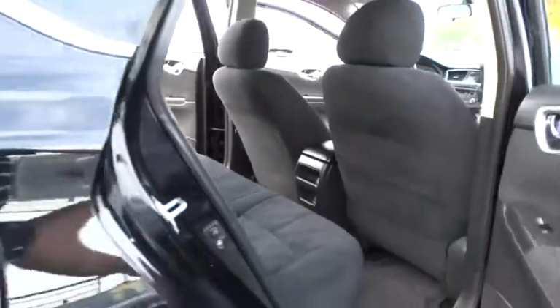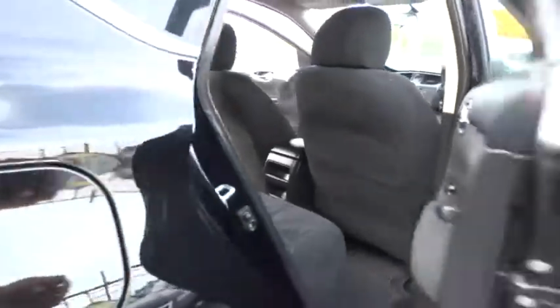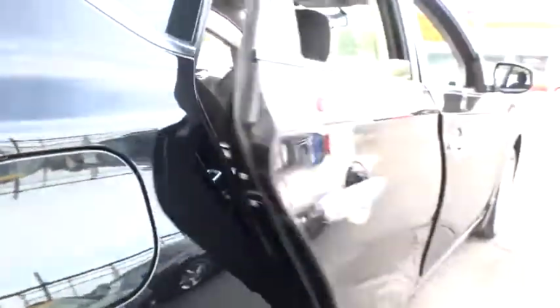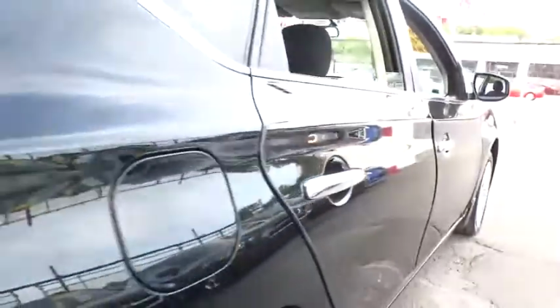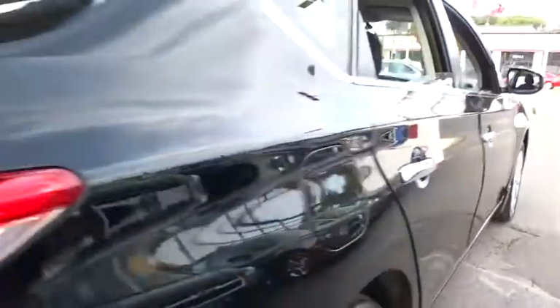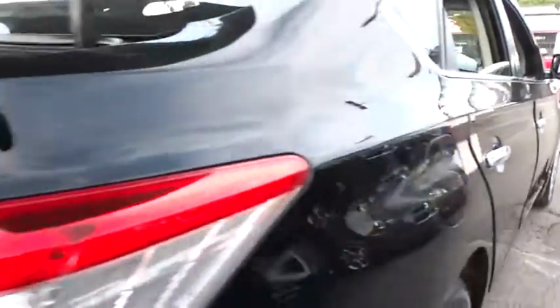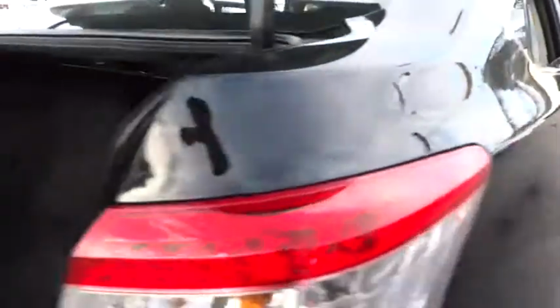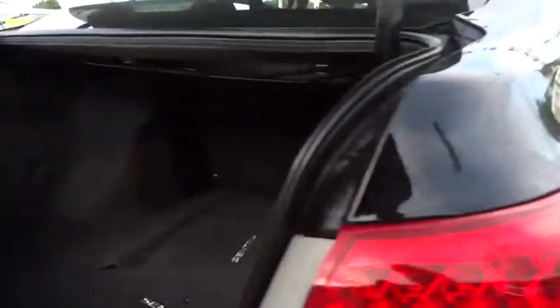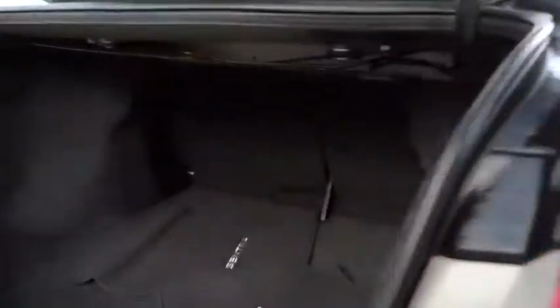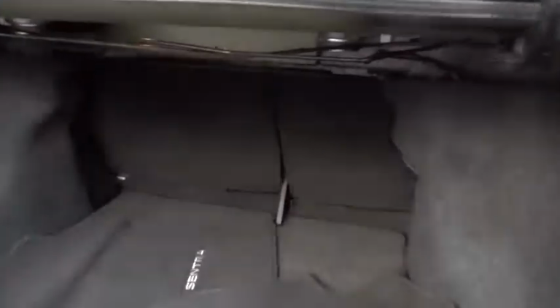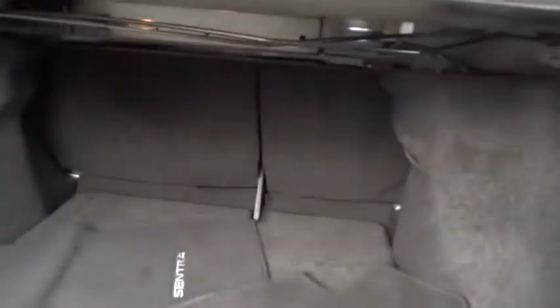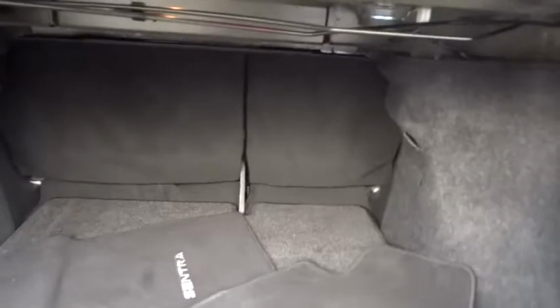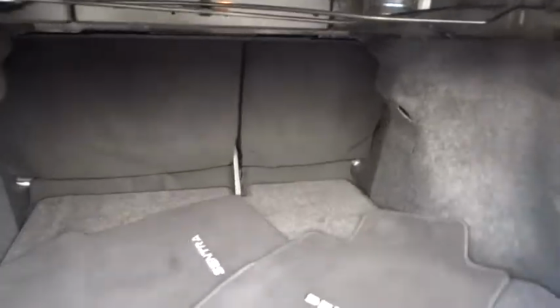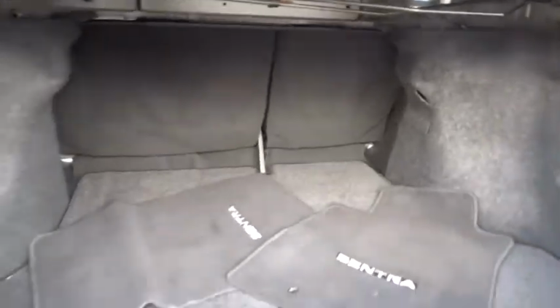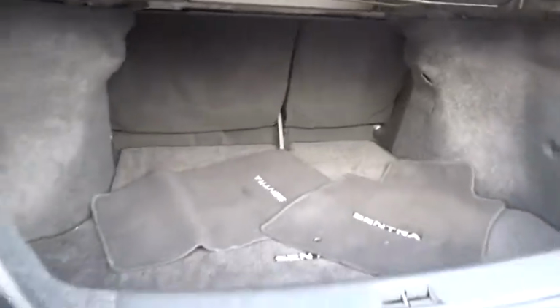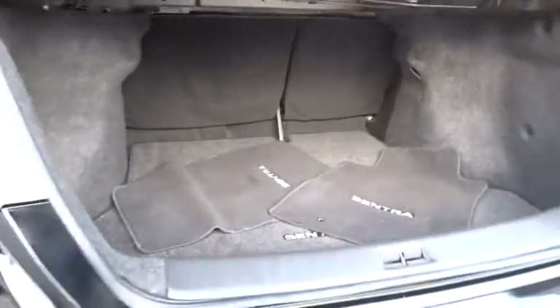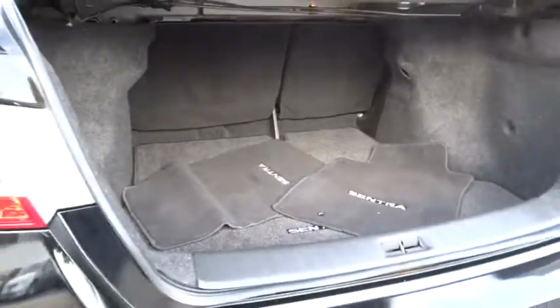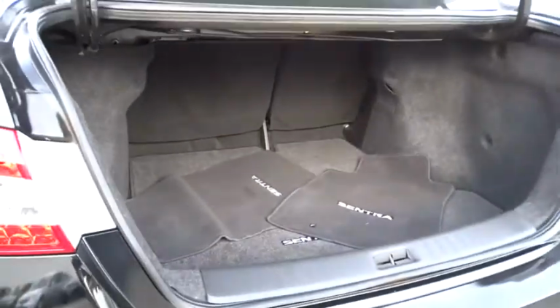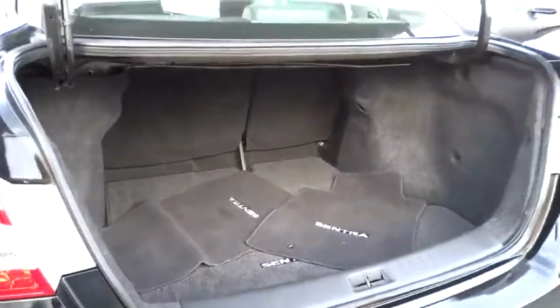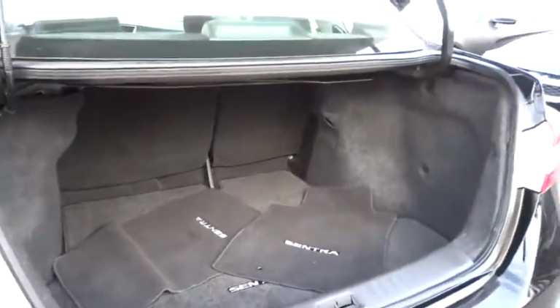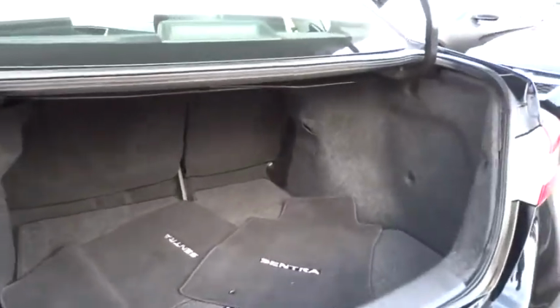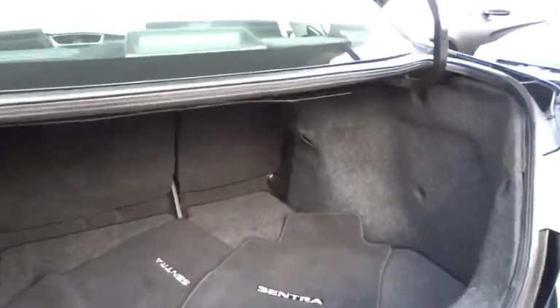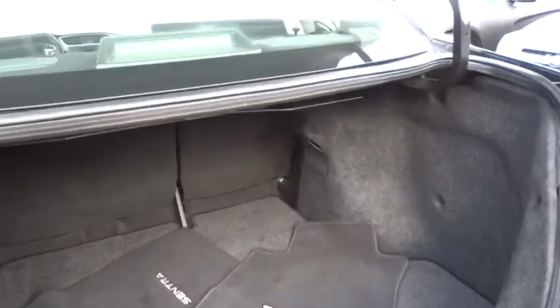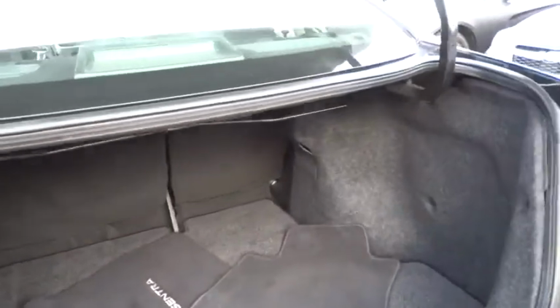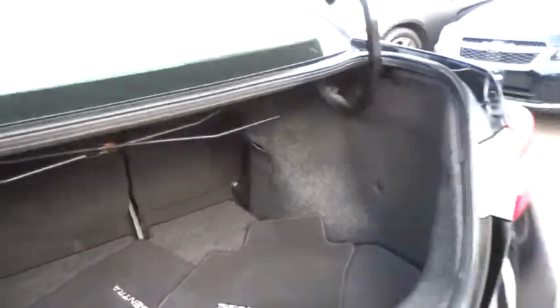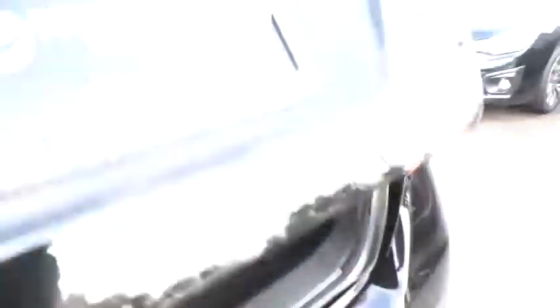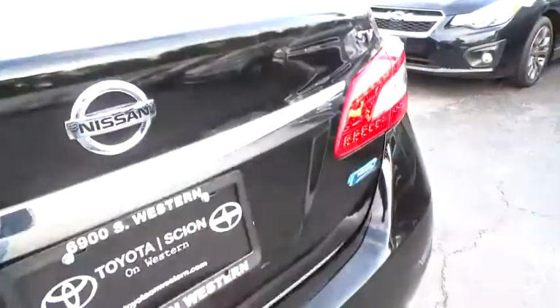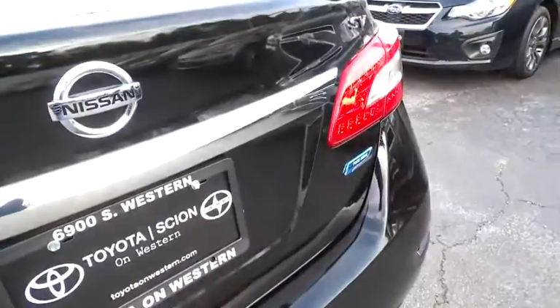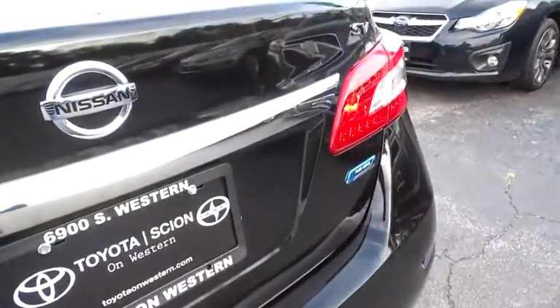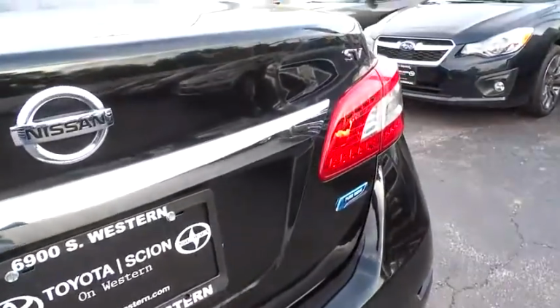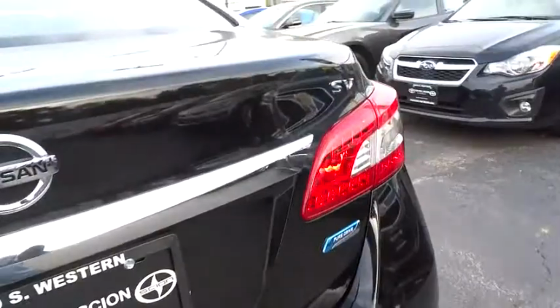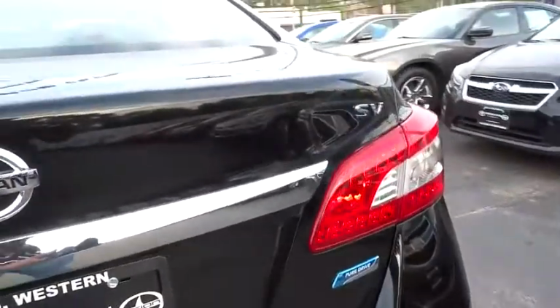Driver airbag, cruise control, AM FM stereo radio, FWD, rear defrost, power windows, security system.